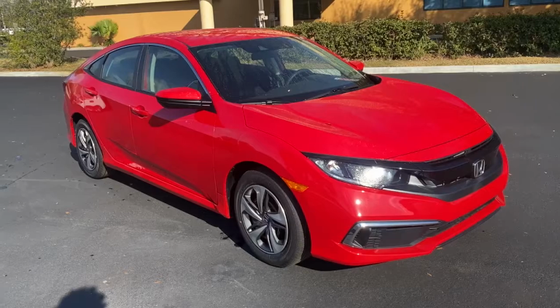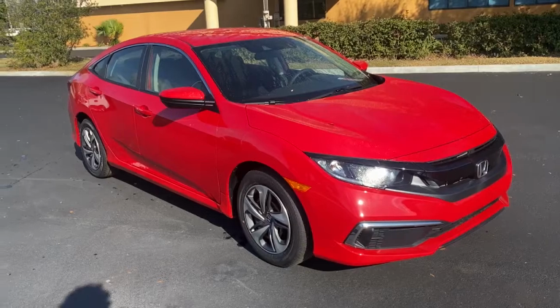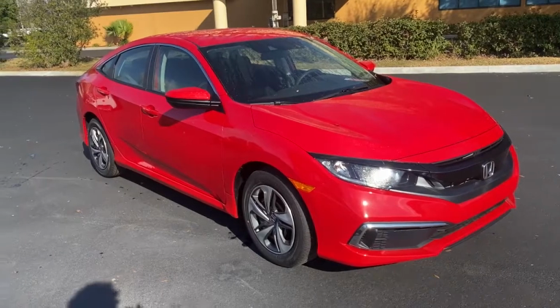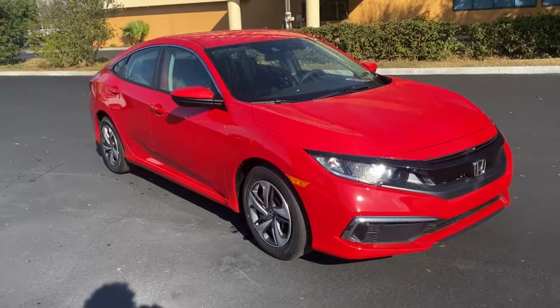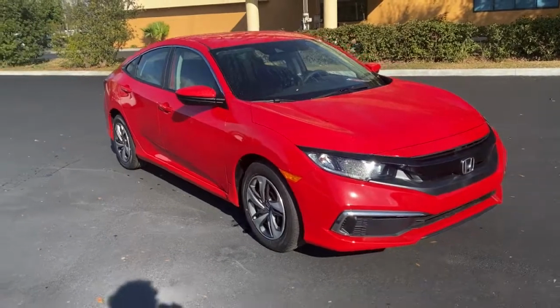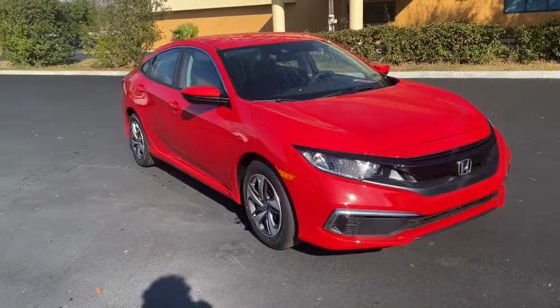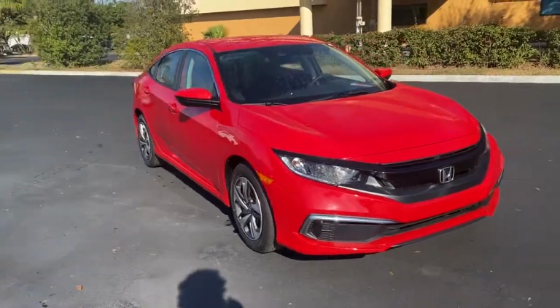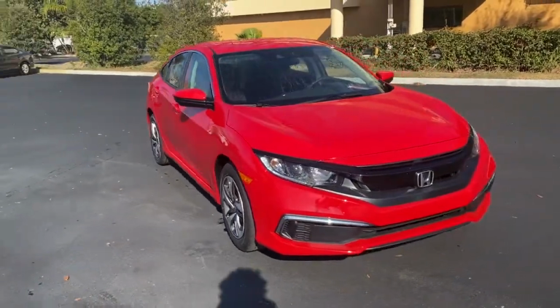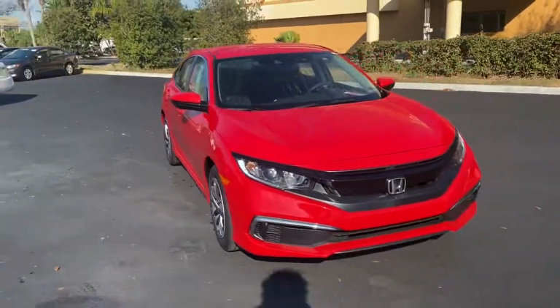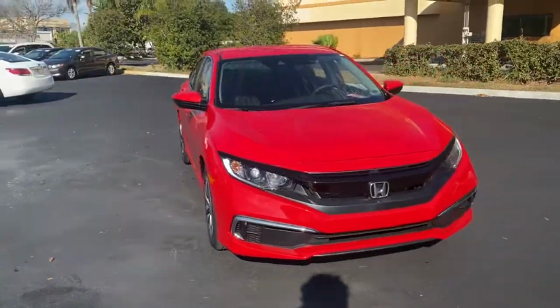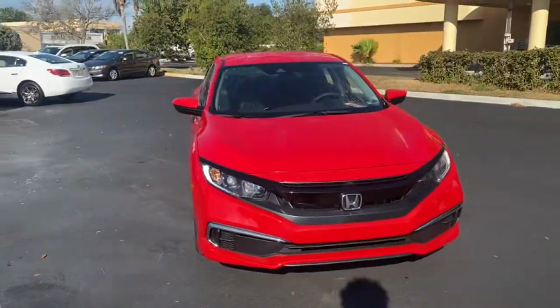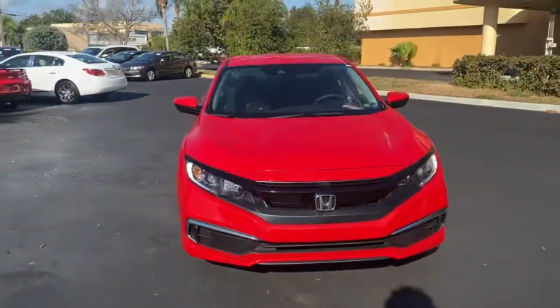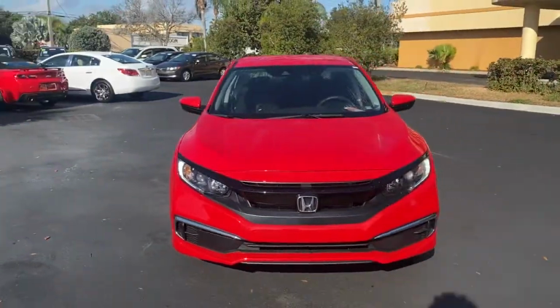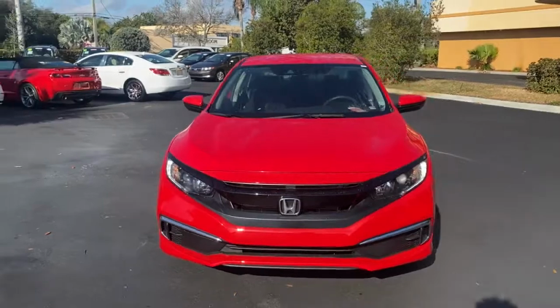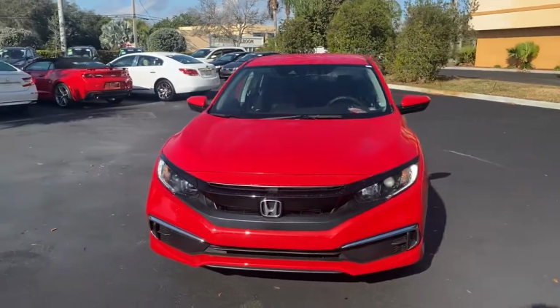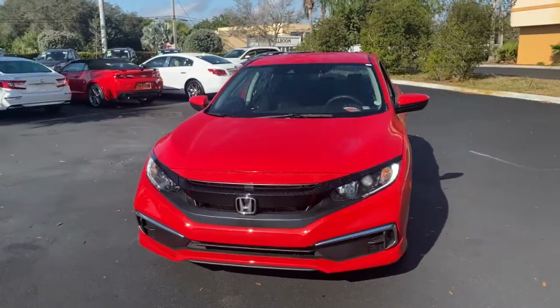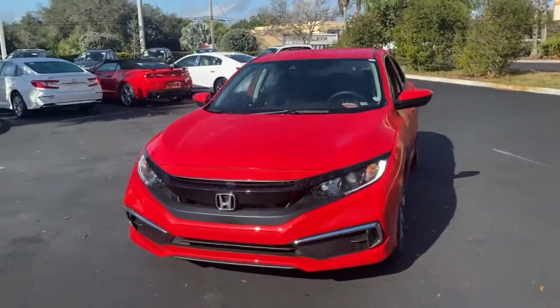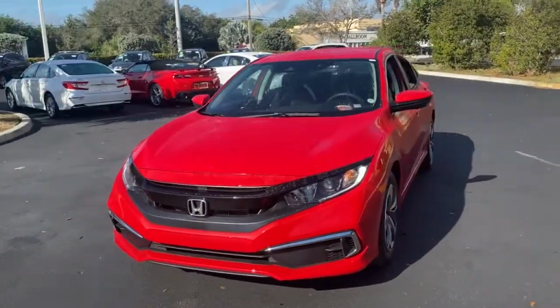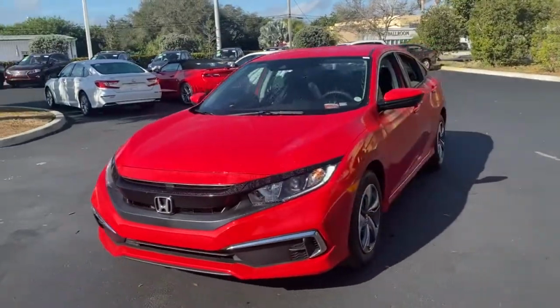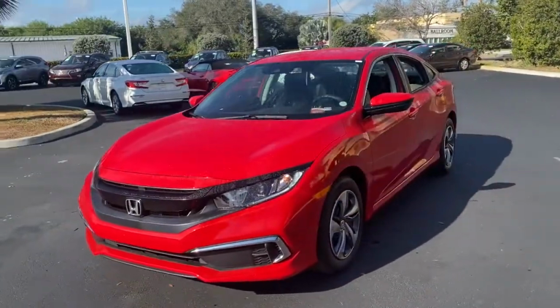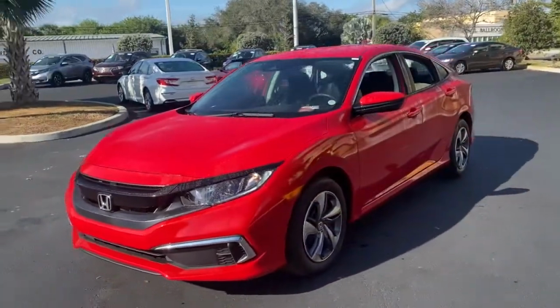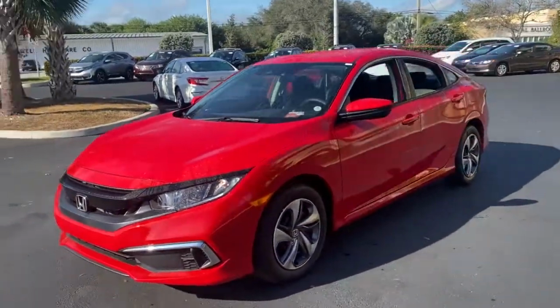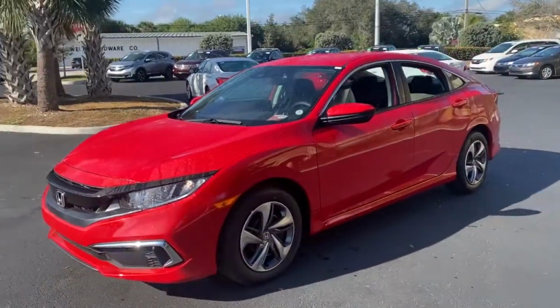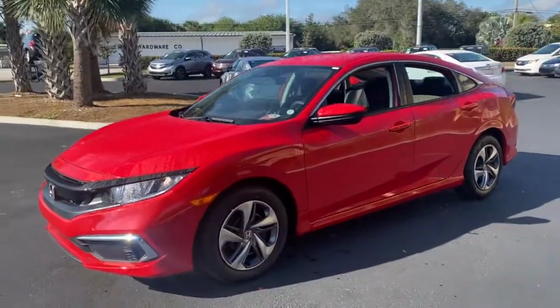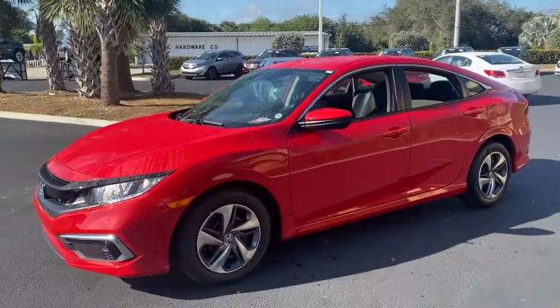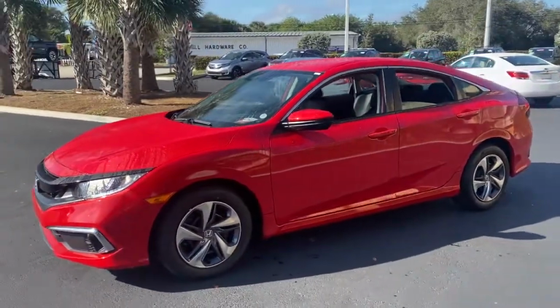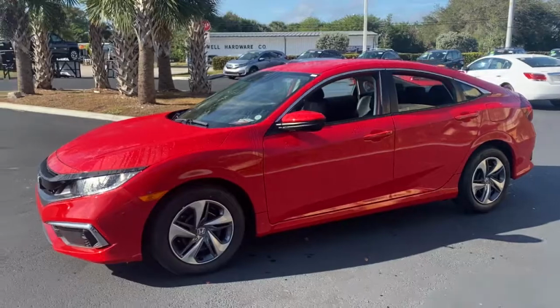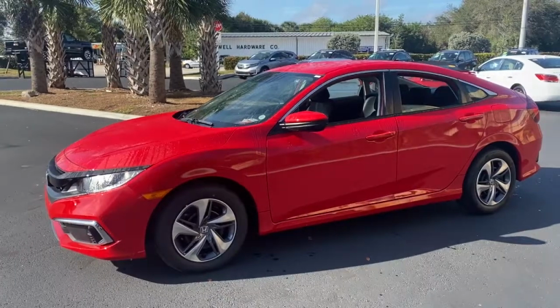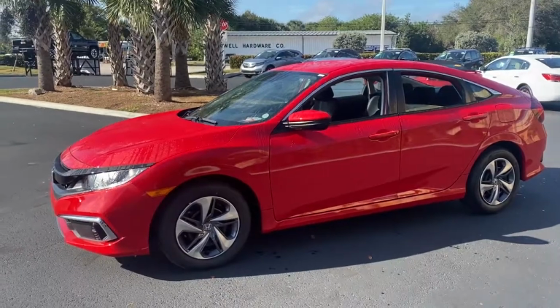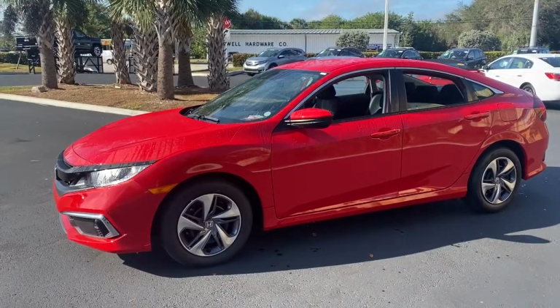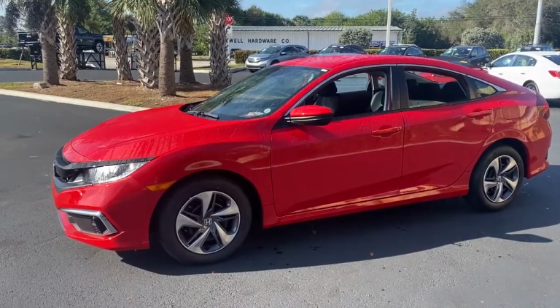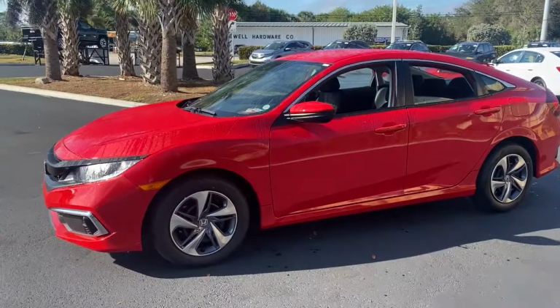You're gonna love the 2021 Honda Civic. This Civic Coupe sets the standard for comfort, convenience, and performance. You'll have a blast controlling the road in sleek, safe style.